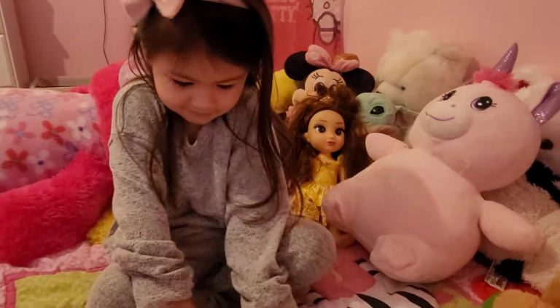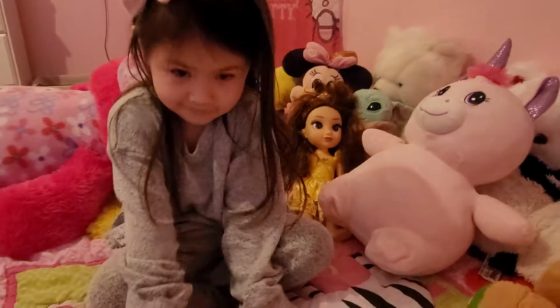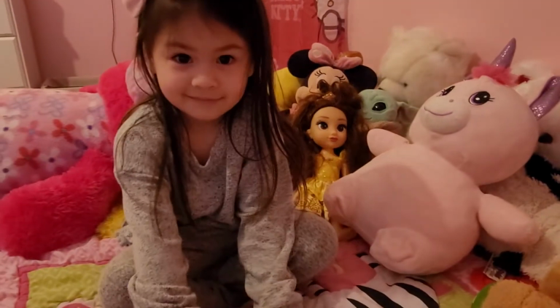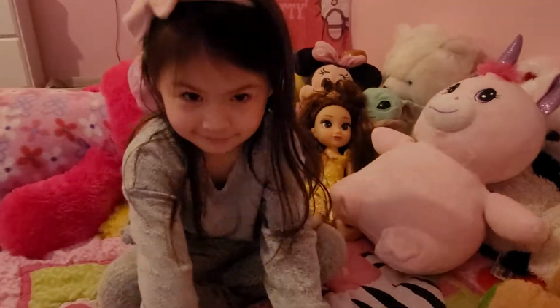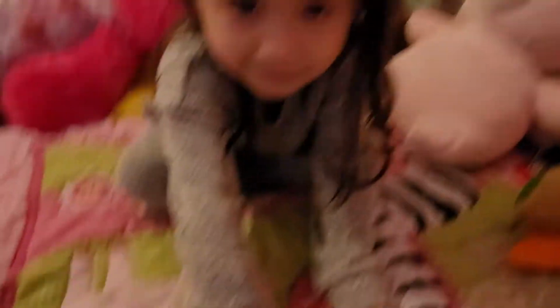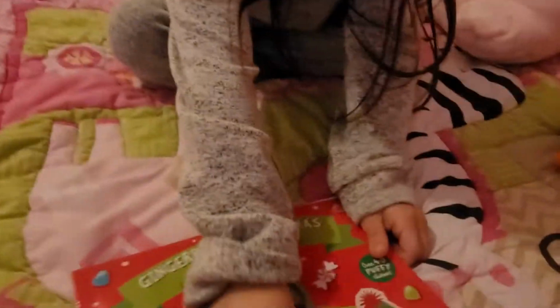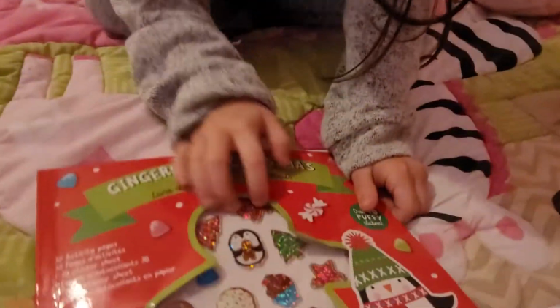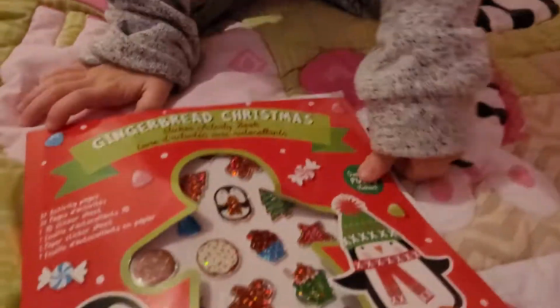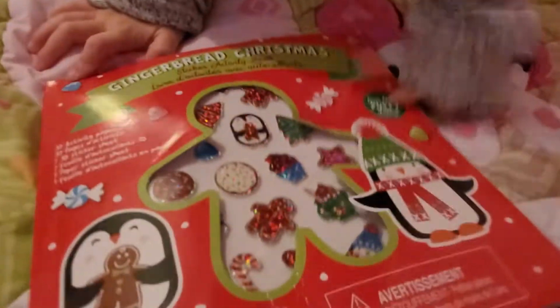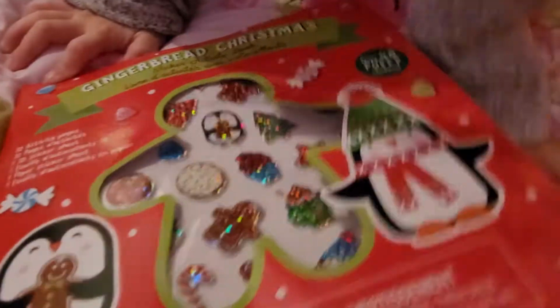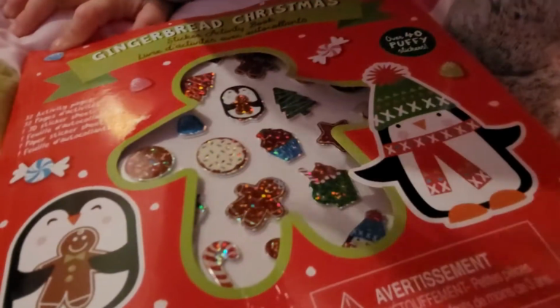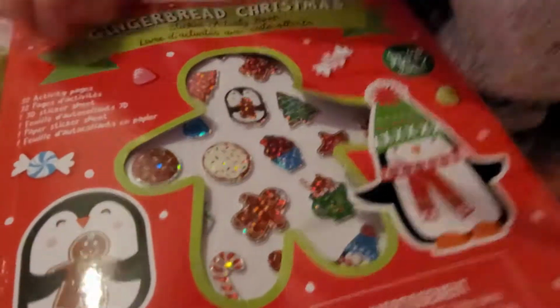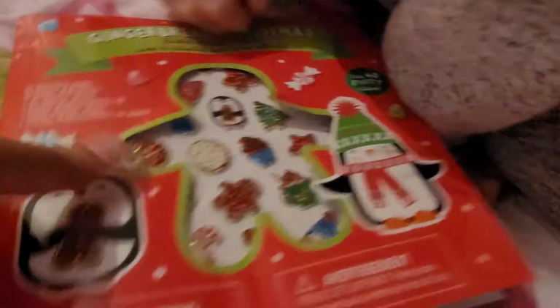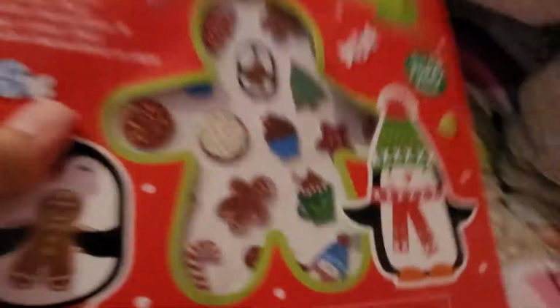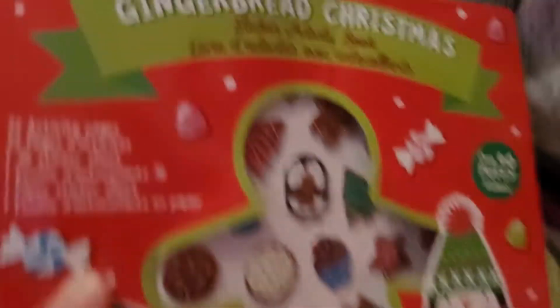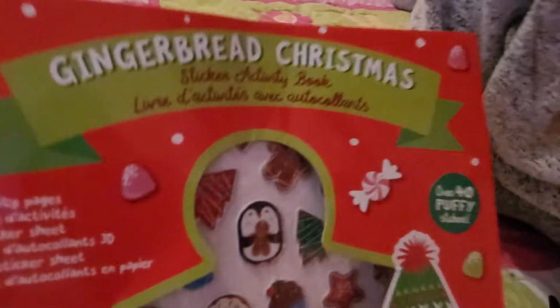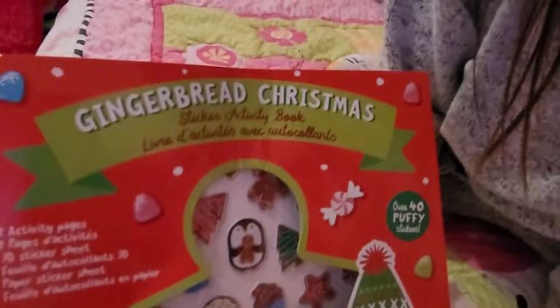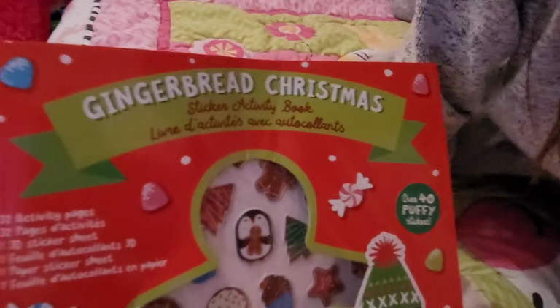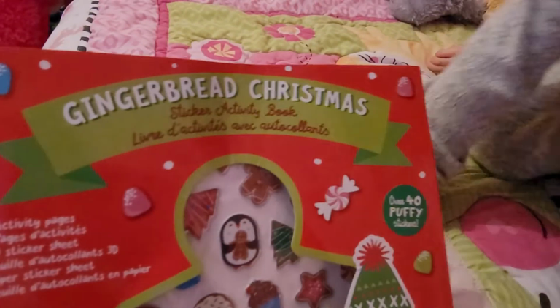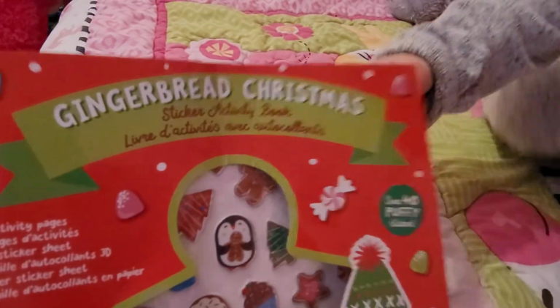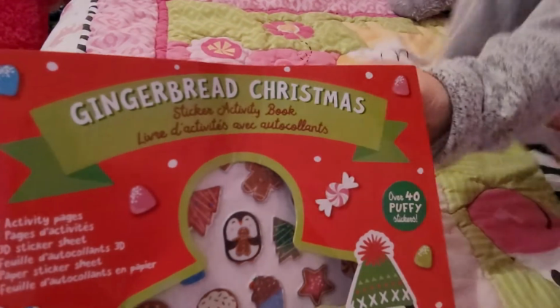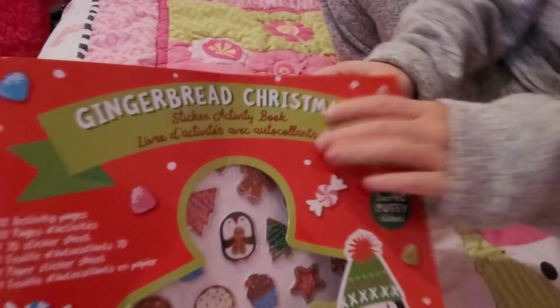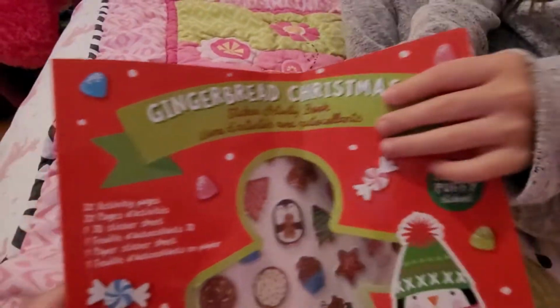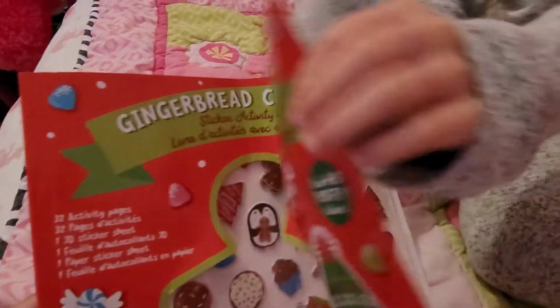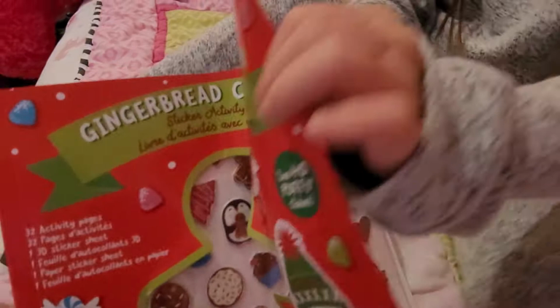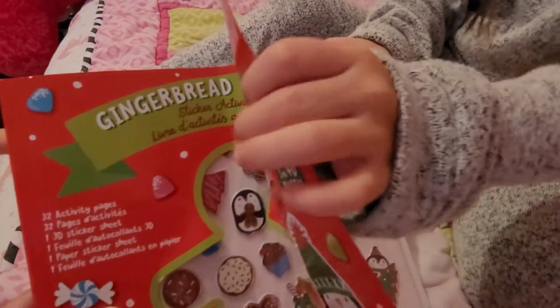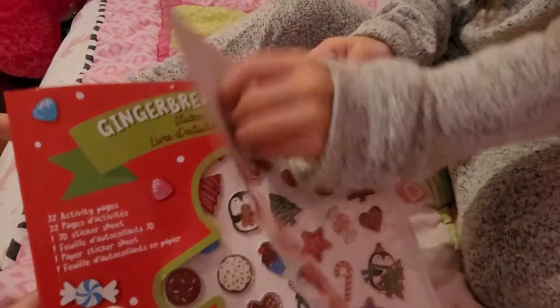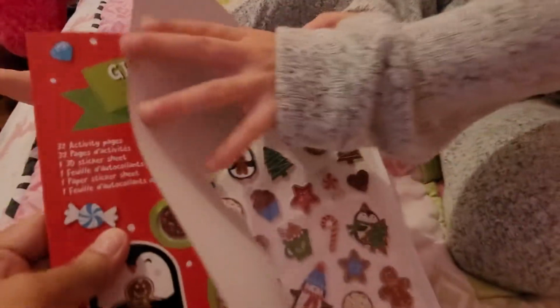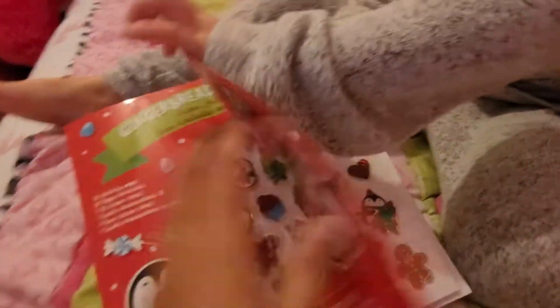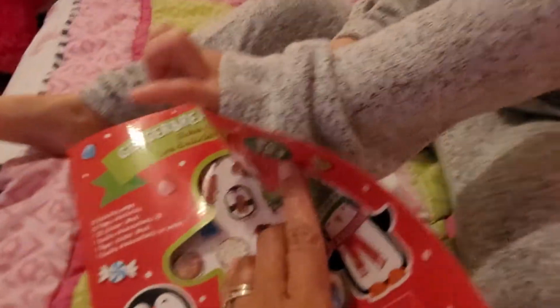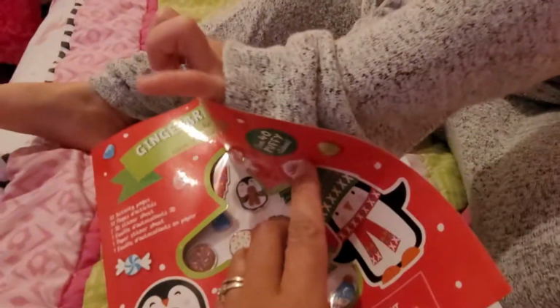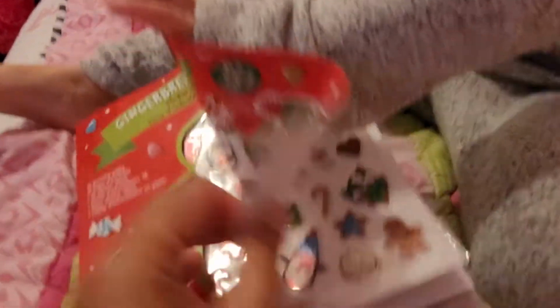Hi guys, look at what we have. We have a gingerbread Christmas stickers and activity book. Let's check it out.